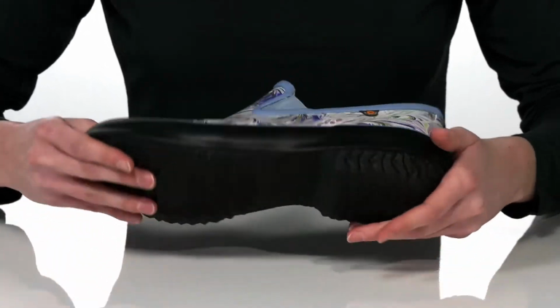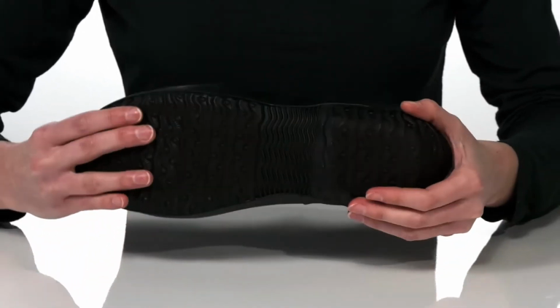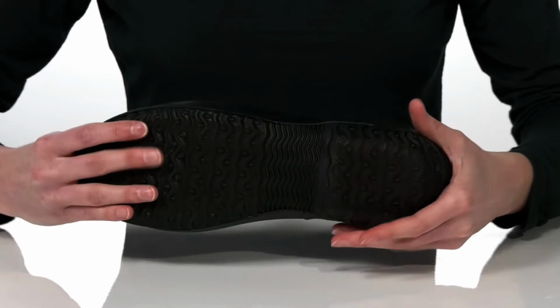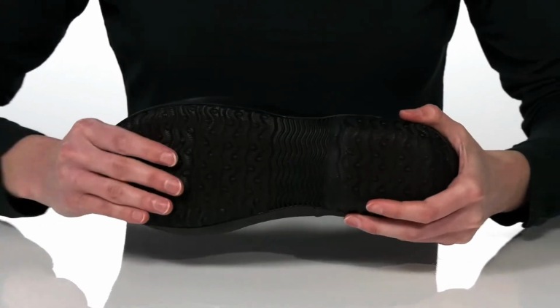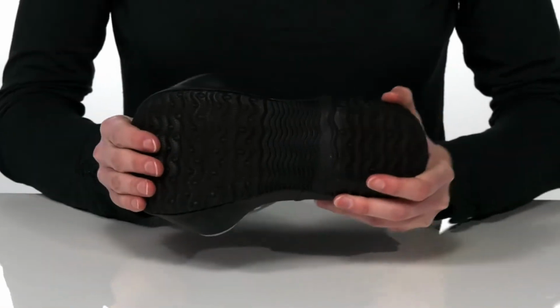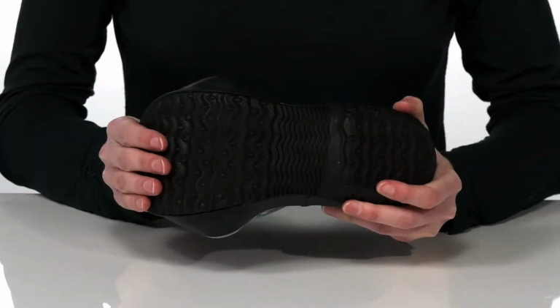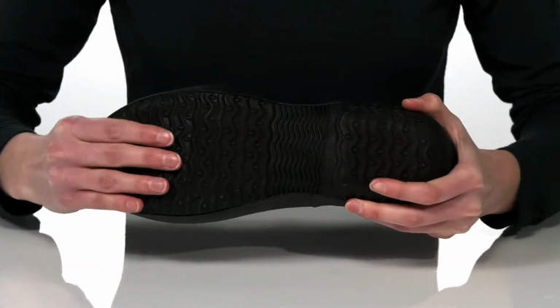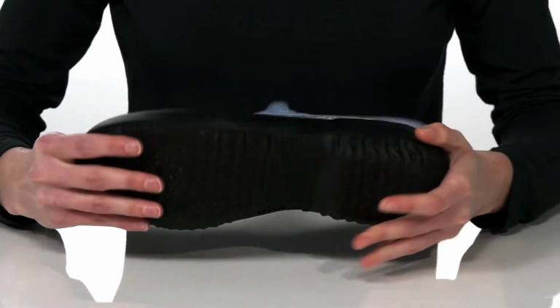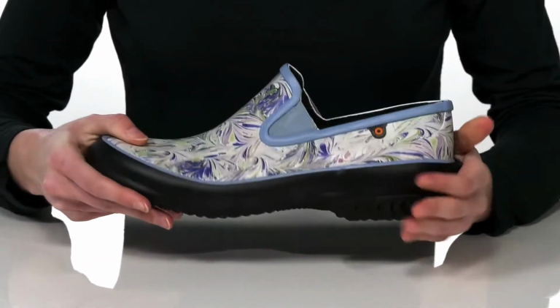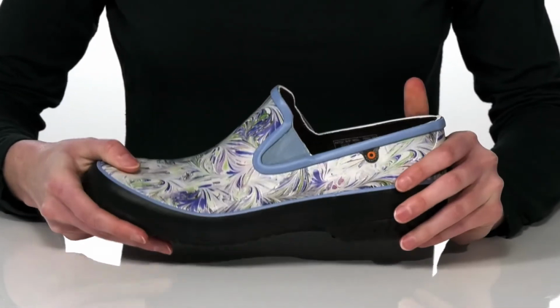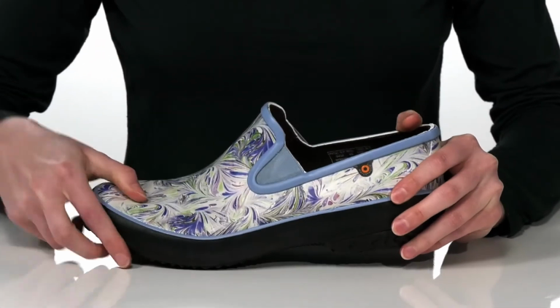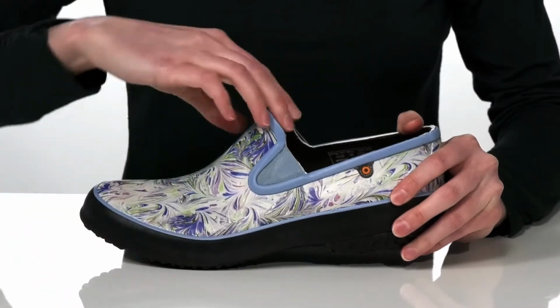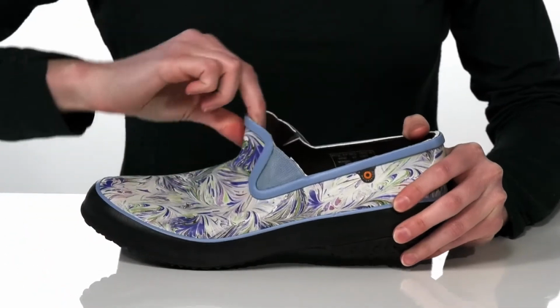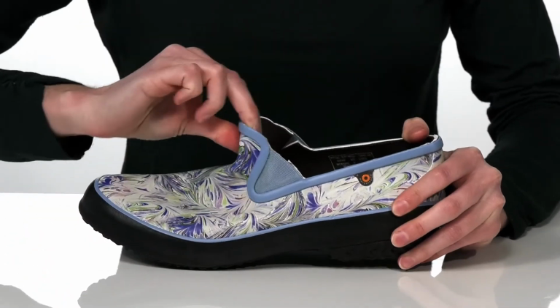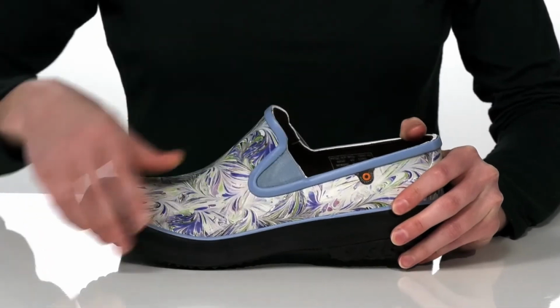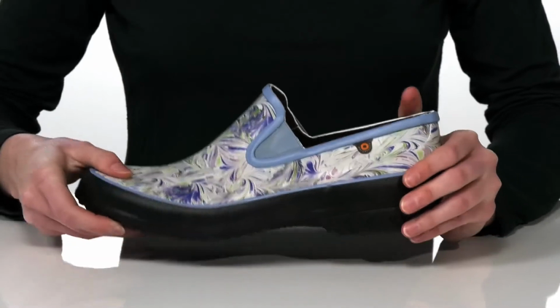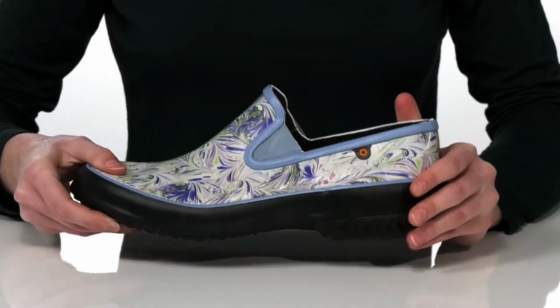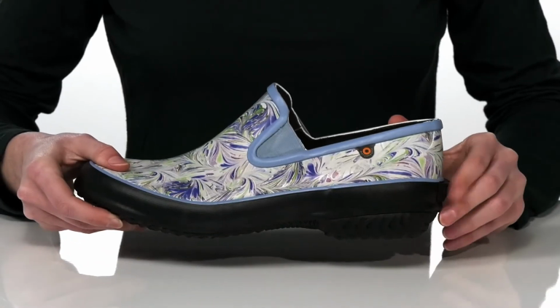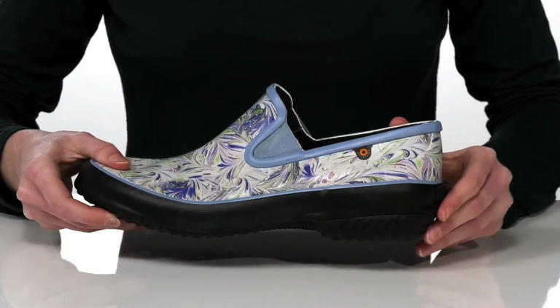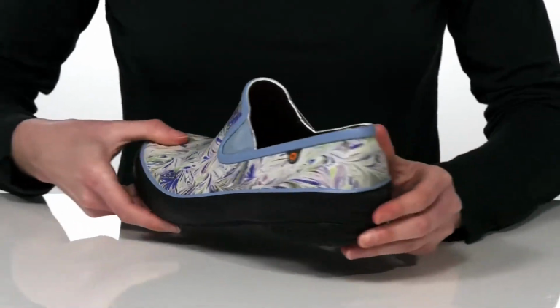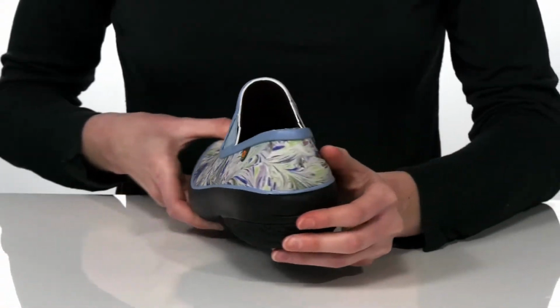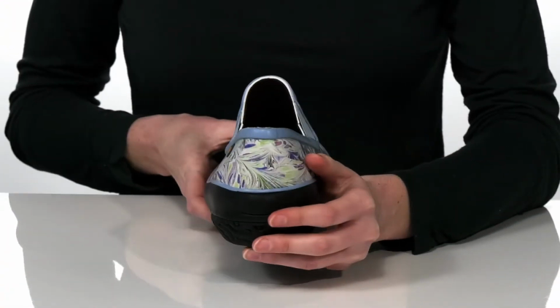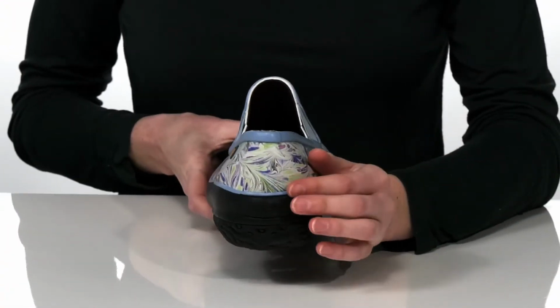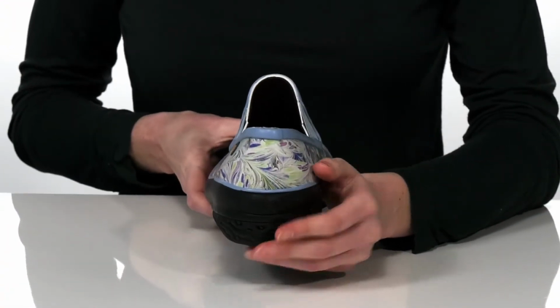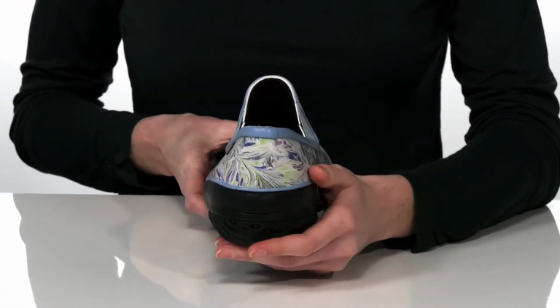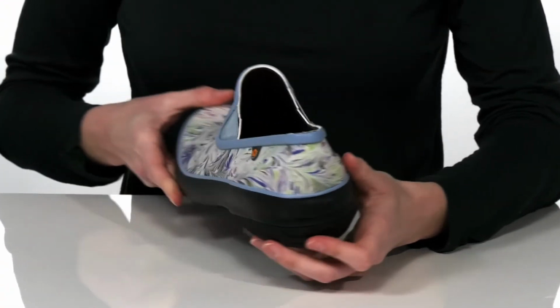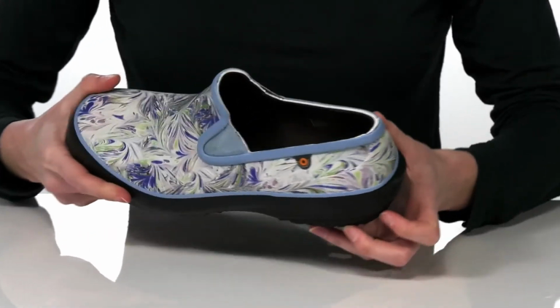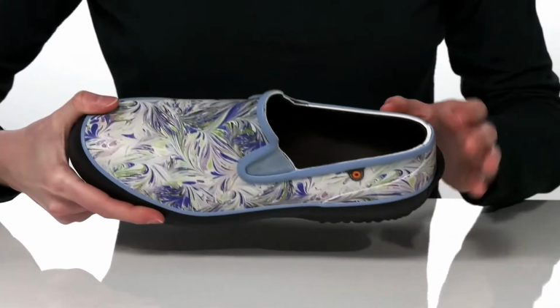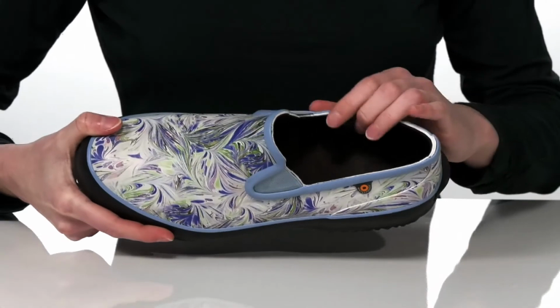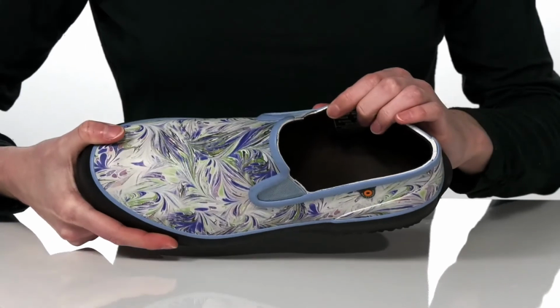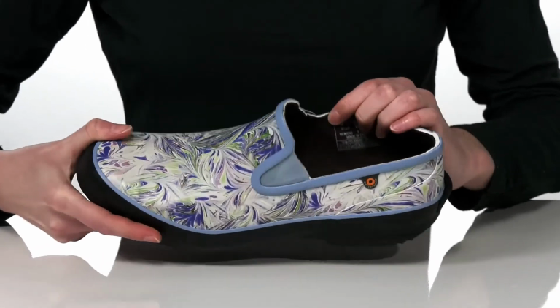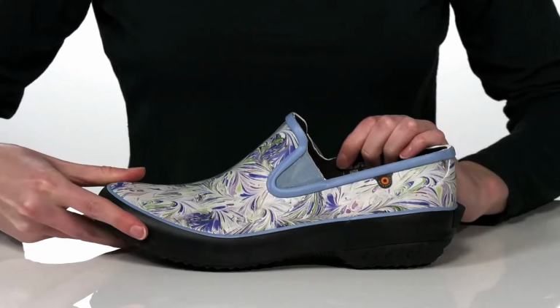The outsole is grippy and flexible, and you can pull them on and off easily with their slip-on design that features this lip around the back of the heel to help you kick them off. Inside has a textile lining.